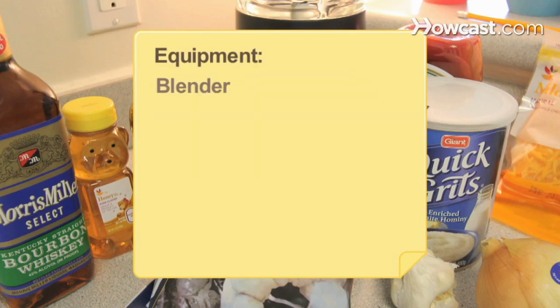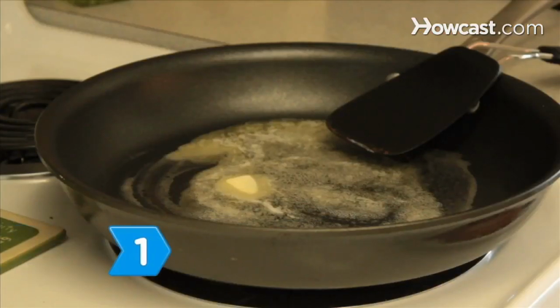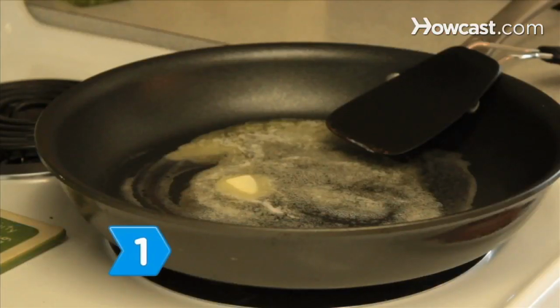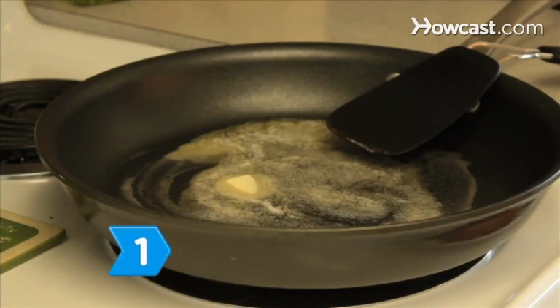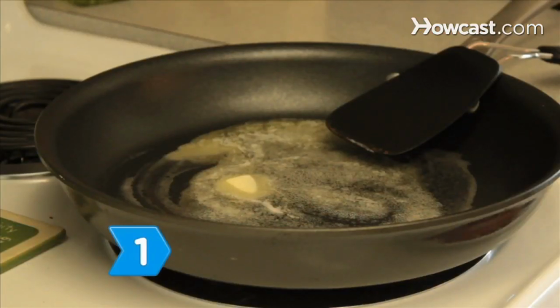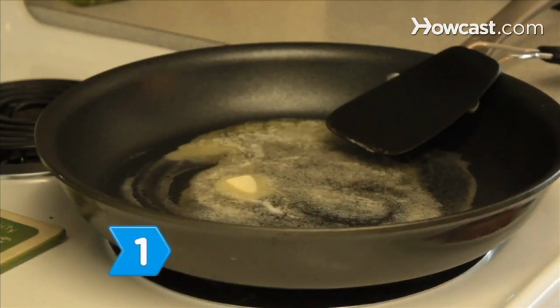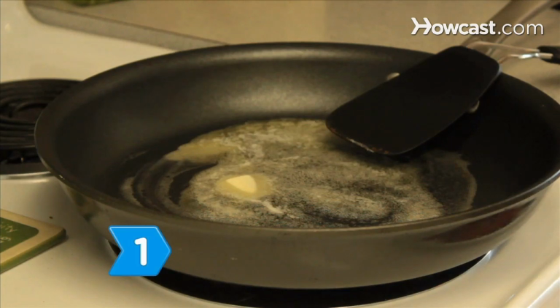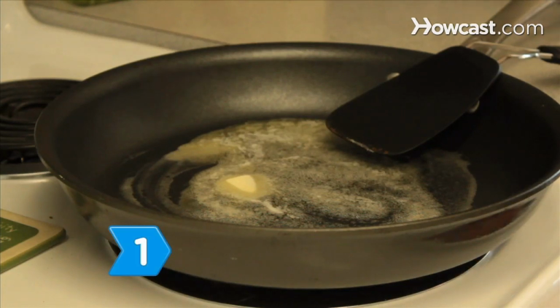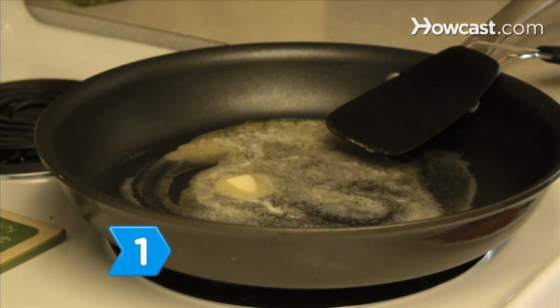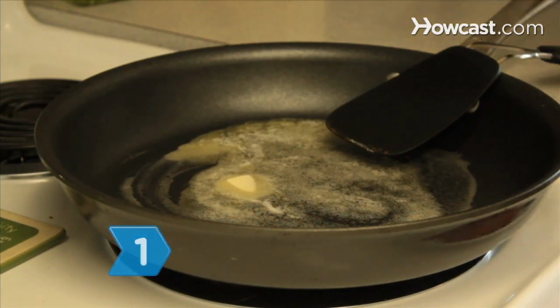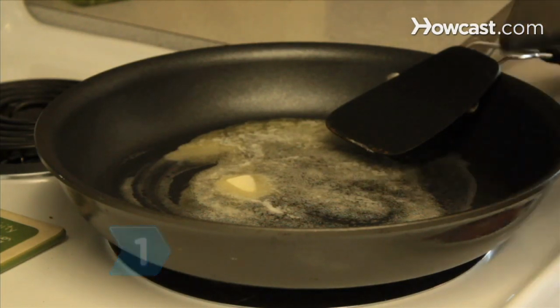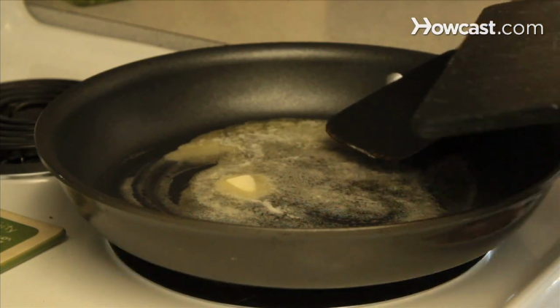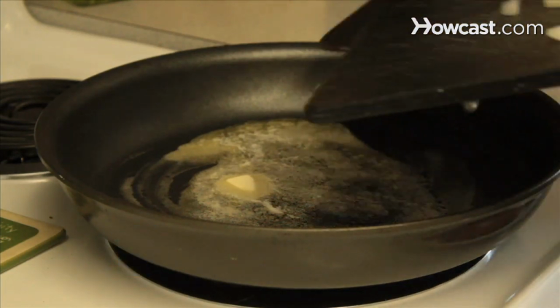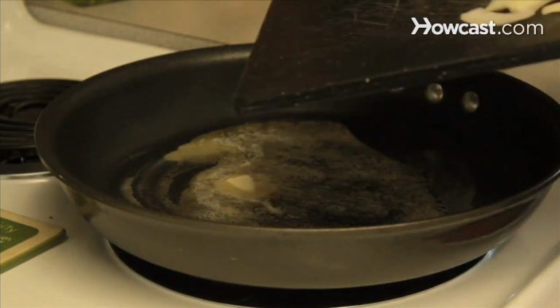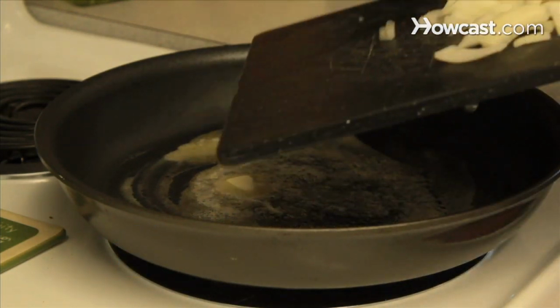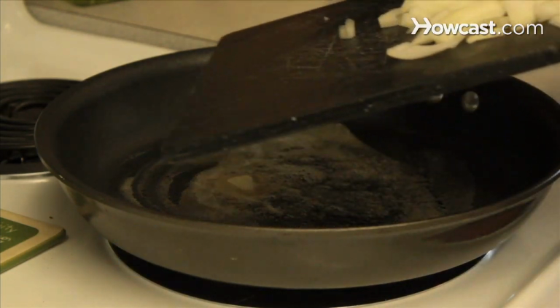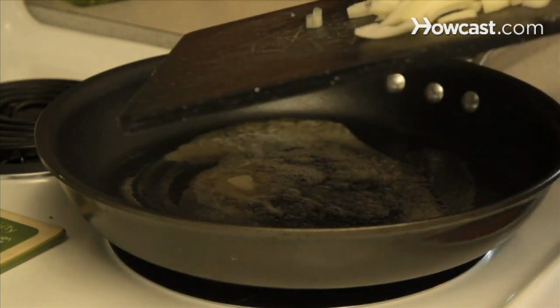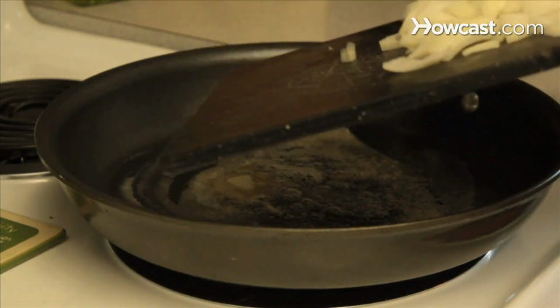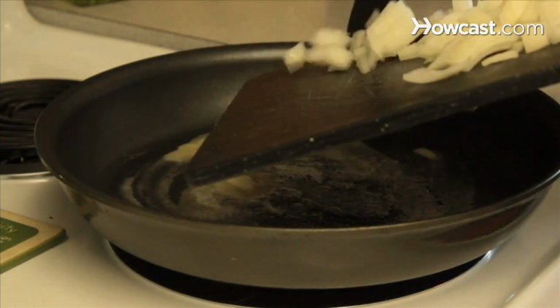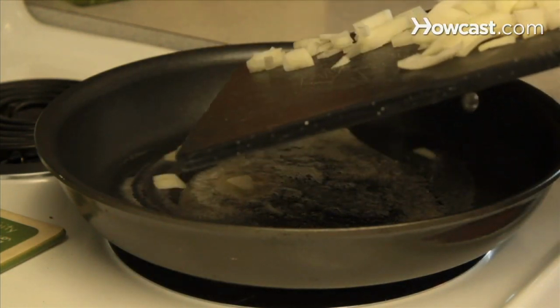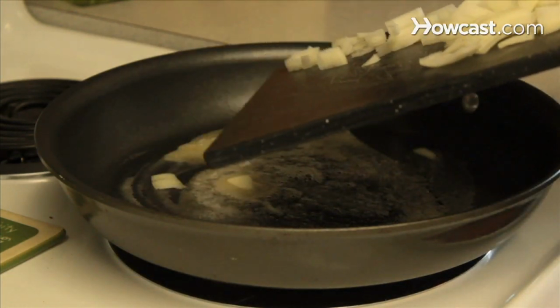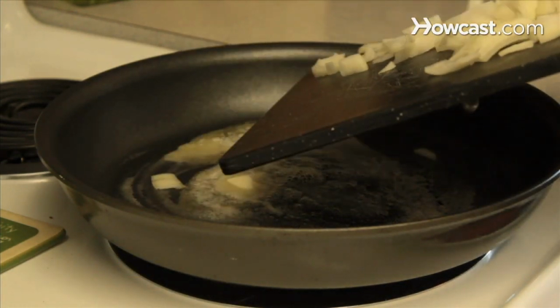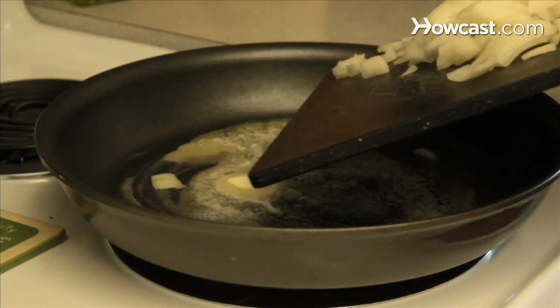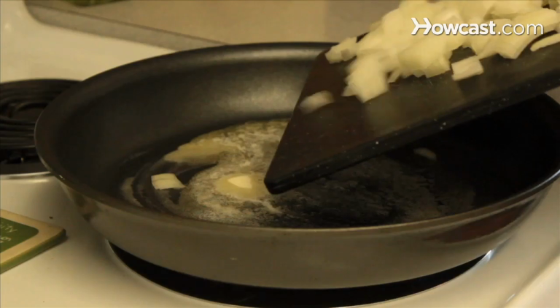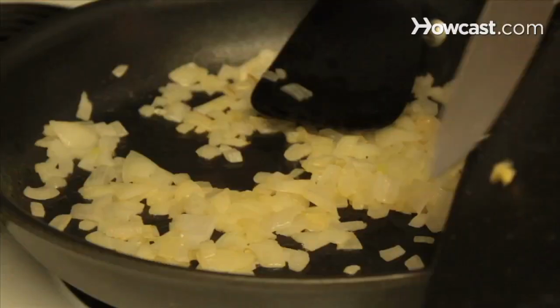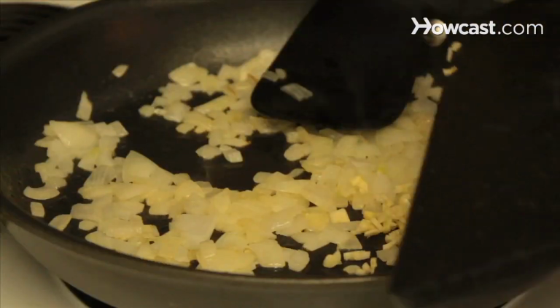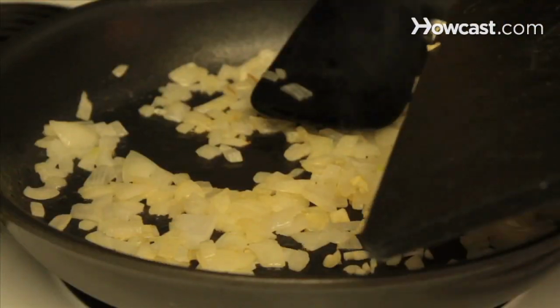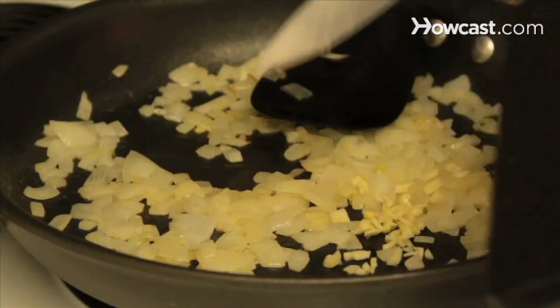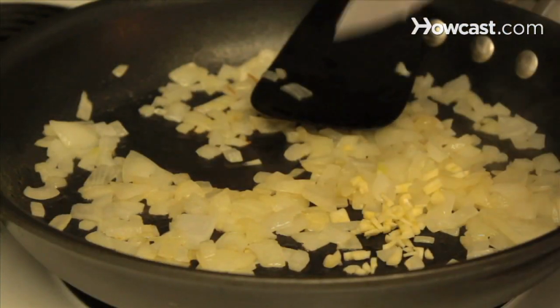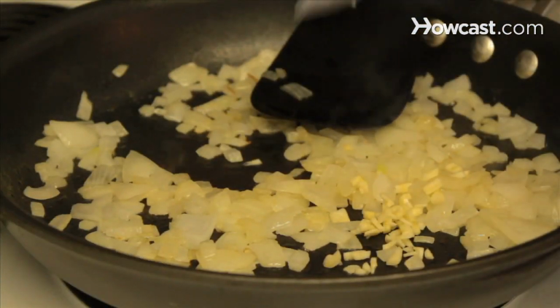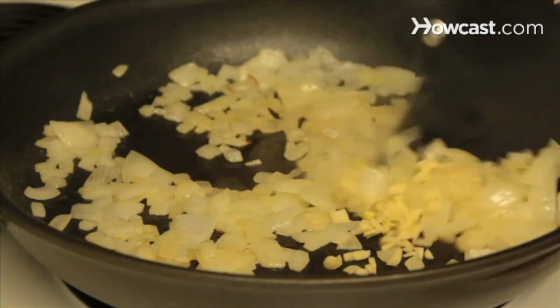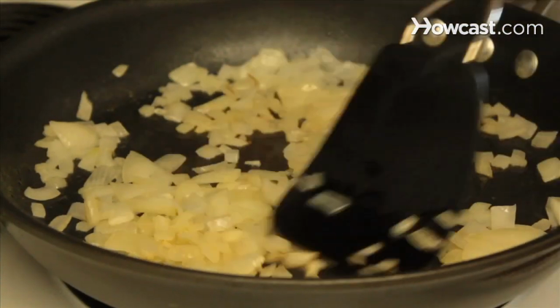Step 1. Melt 2 tablespoons of butter in a medium-sized saucepan. Stir in the onions and cook until softened. Add the chopped garlic and stir for 1 minute.